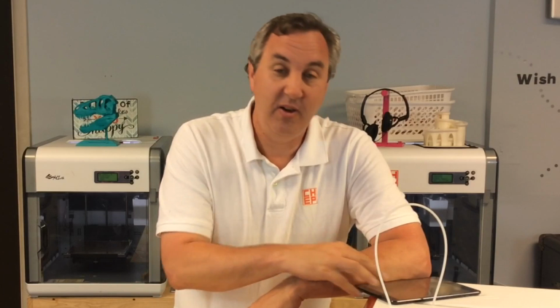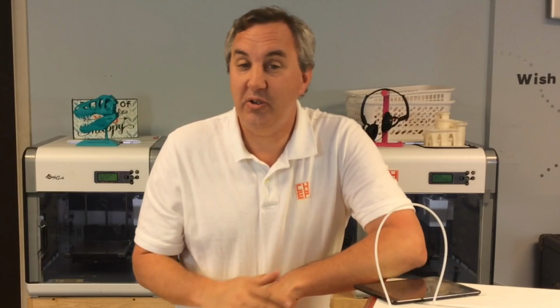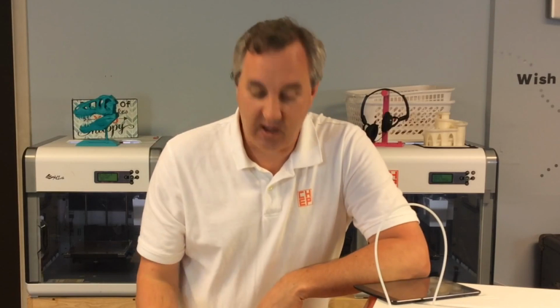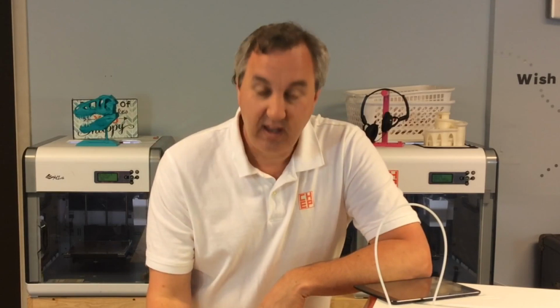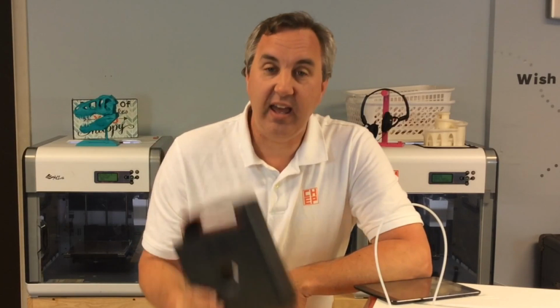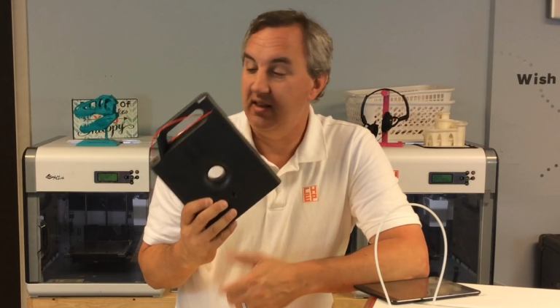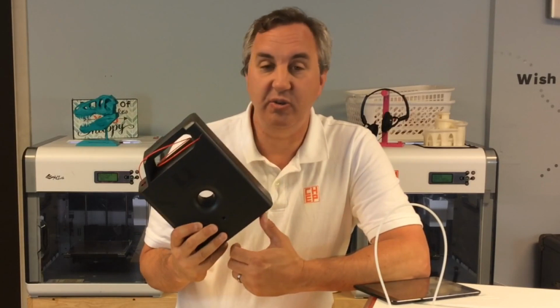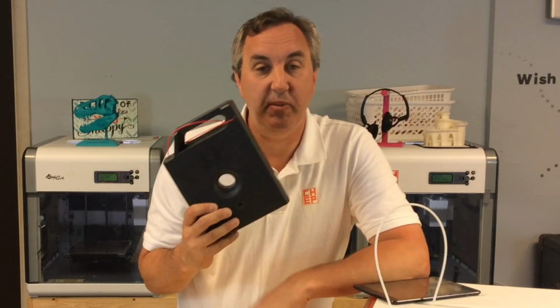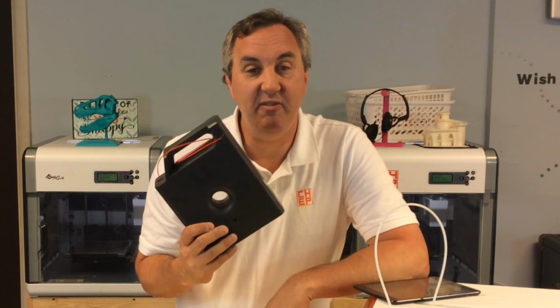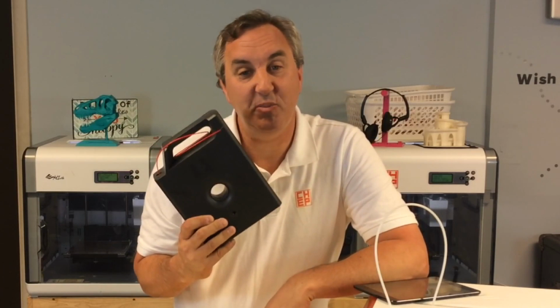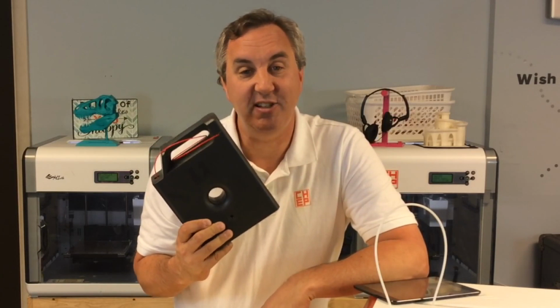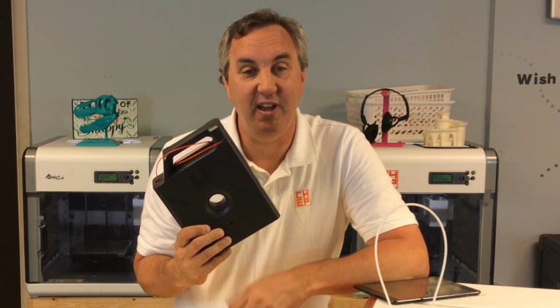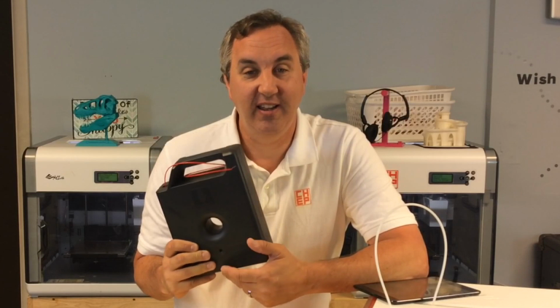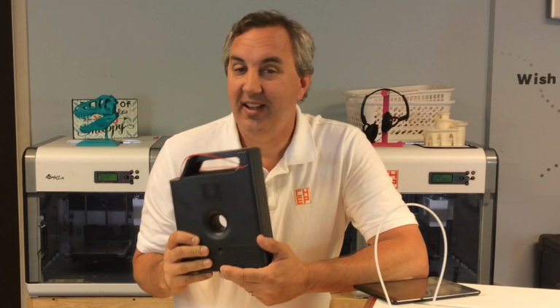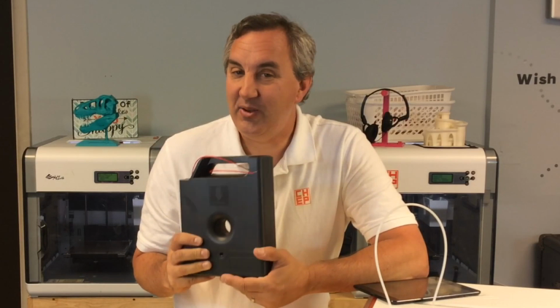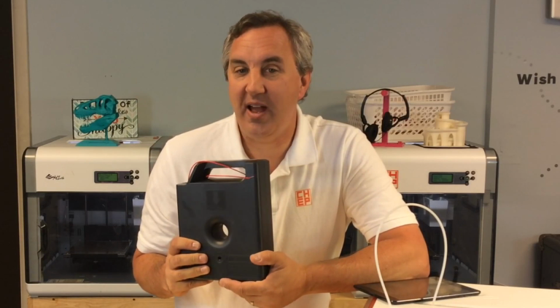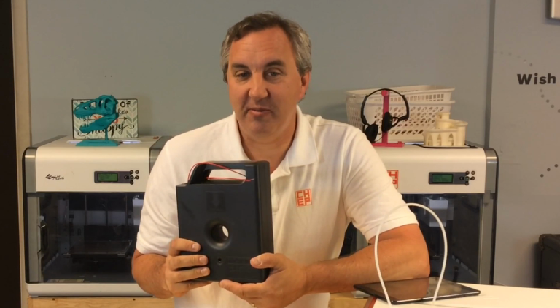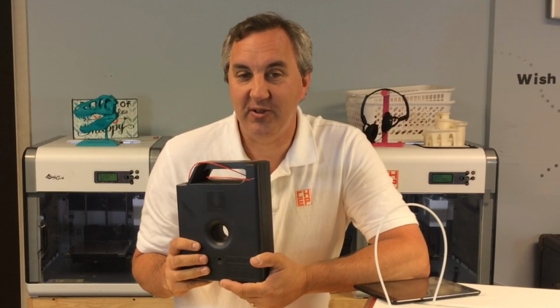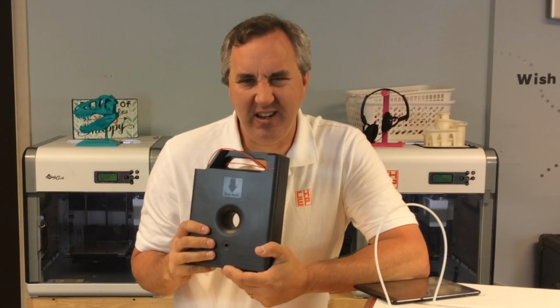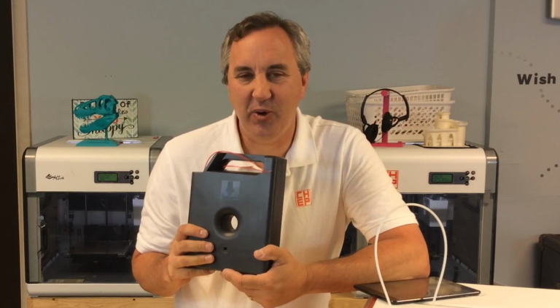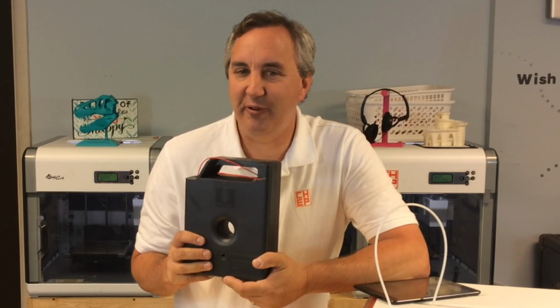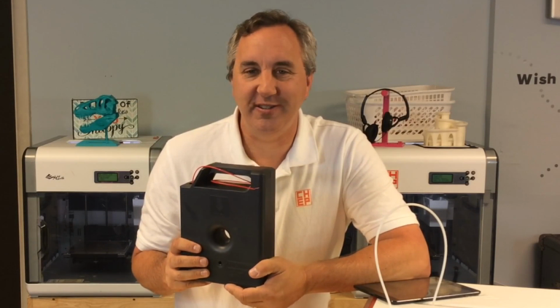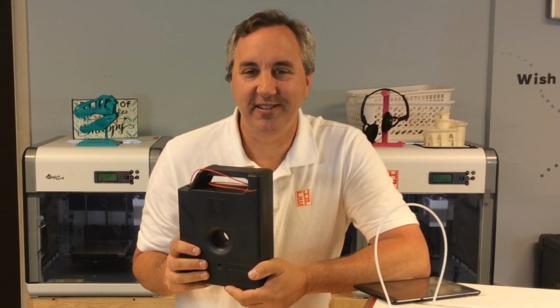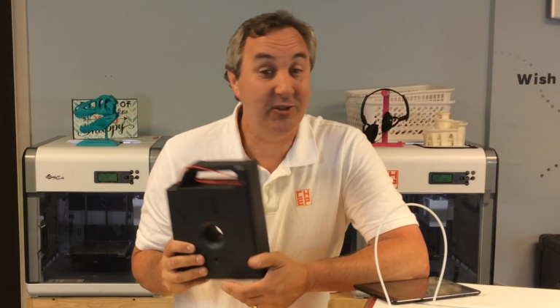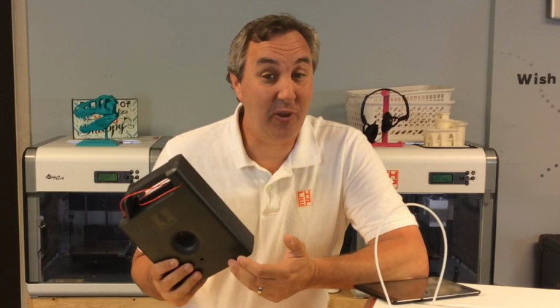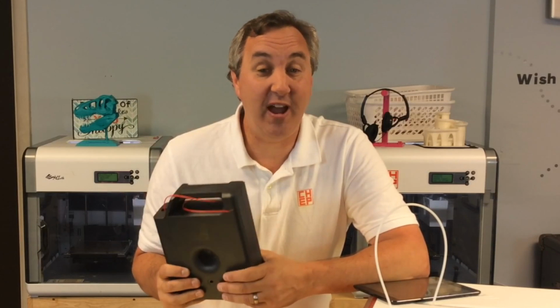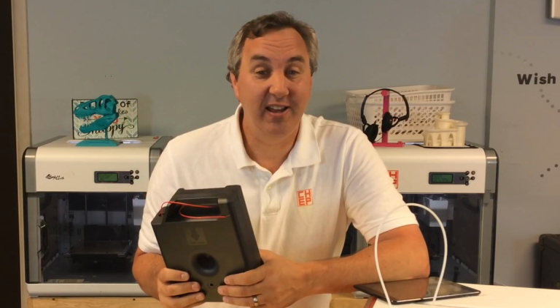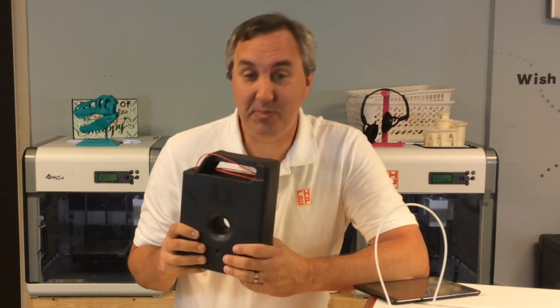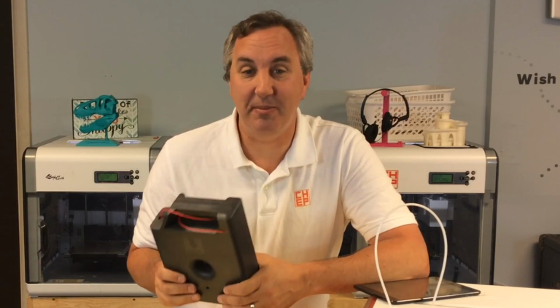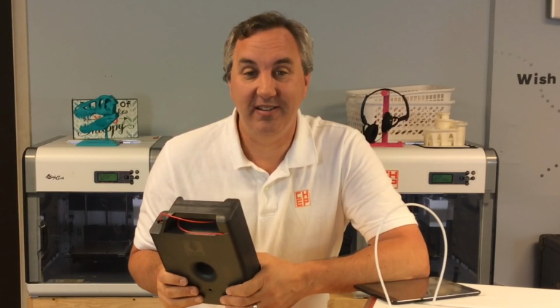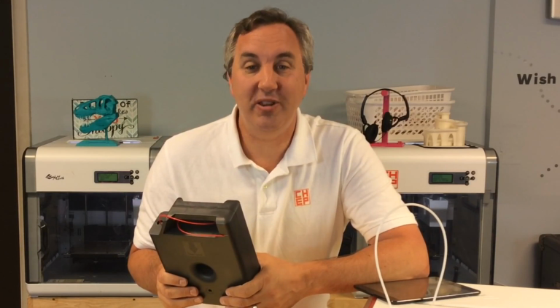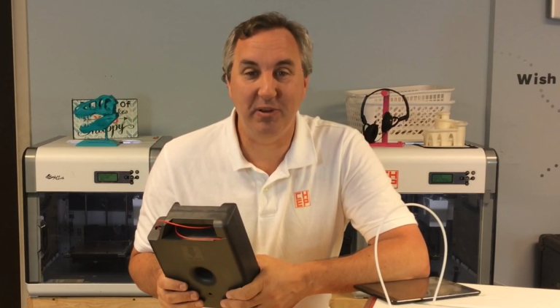I wanted to try it out and I had this cartridge with about seven meters of plastic left on it. Can't do a whole lot with seven meters but I think it's gonna work perfect for this. So it's Filament Friday — let's print something with Tinkerplay.